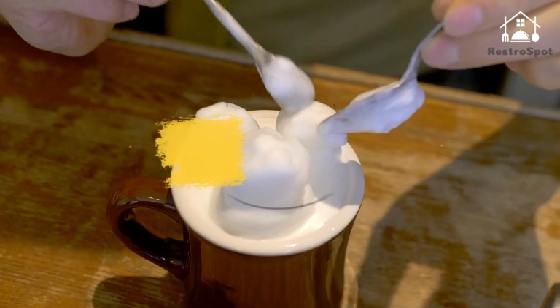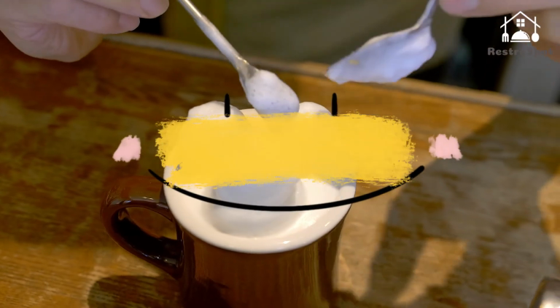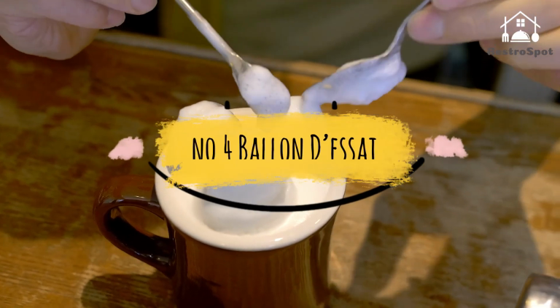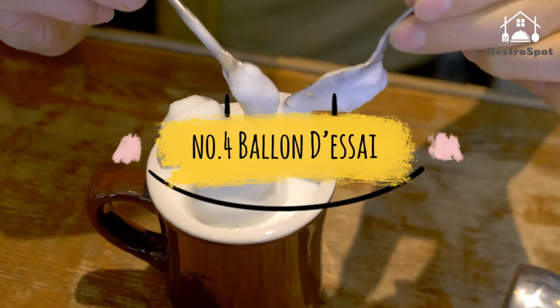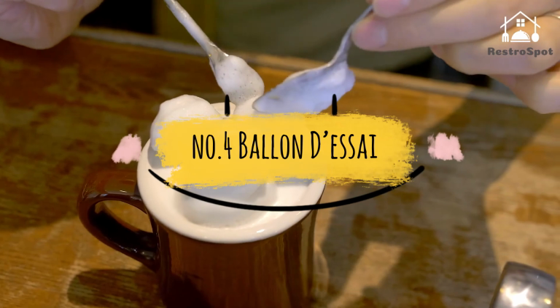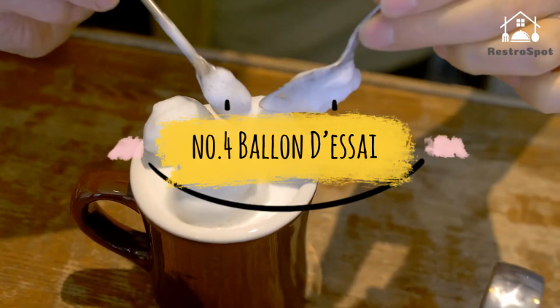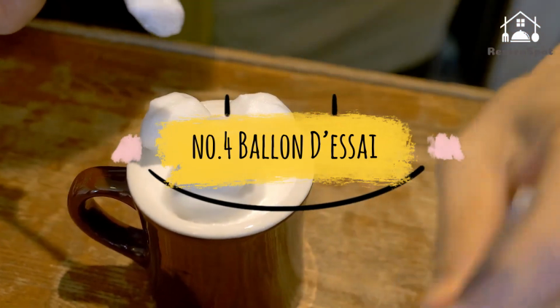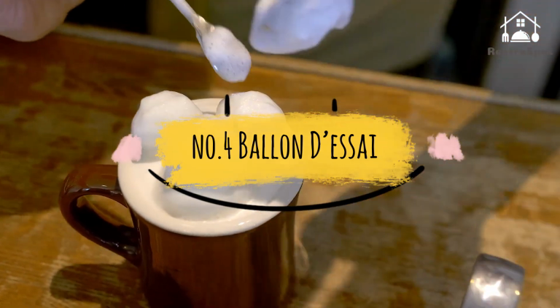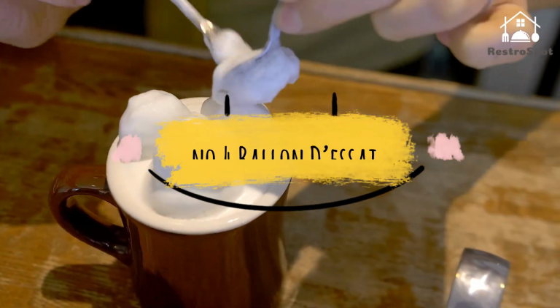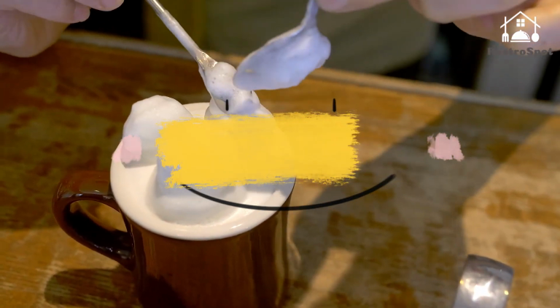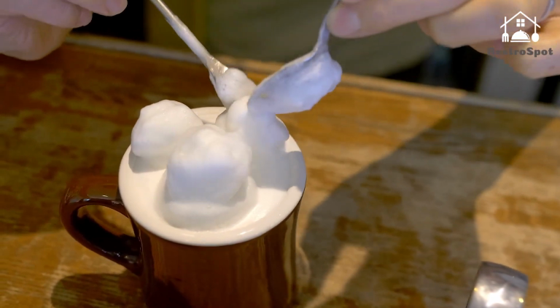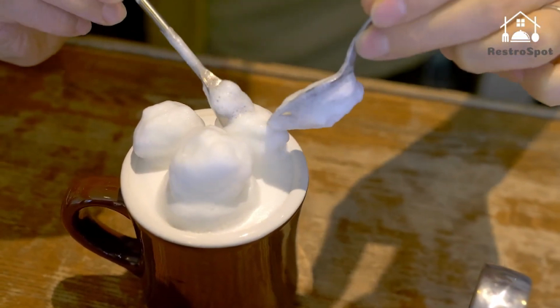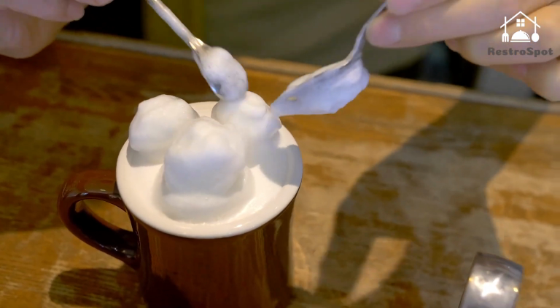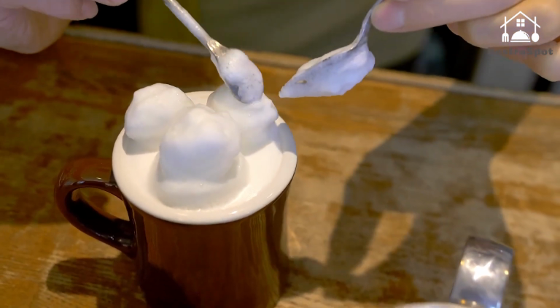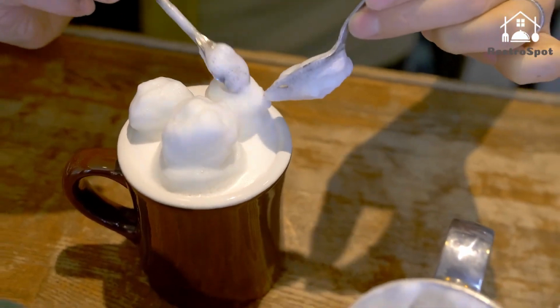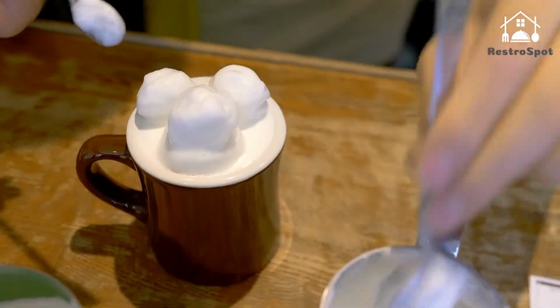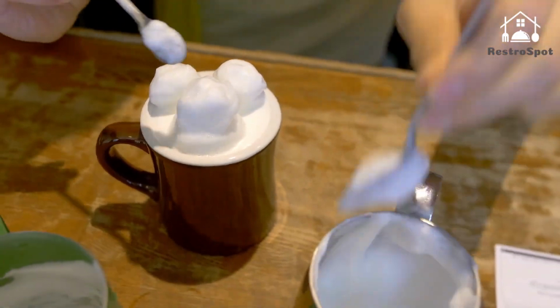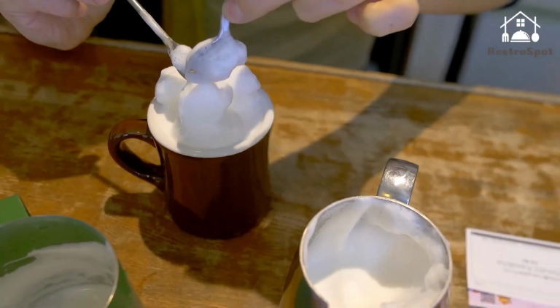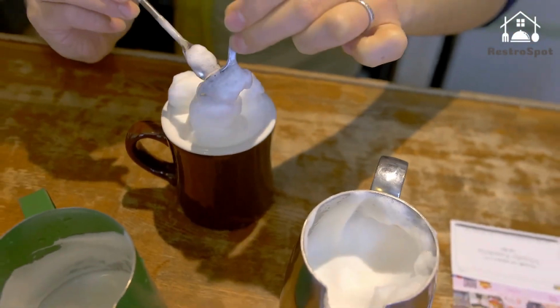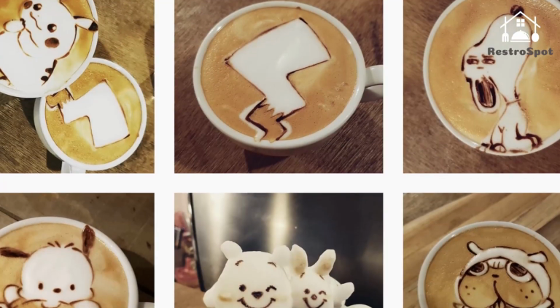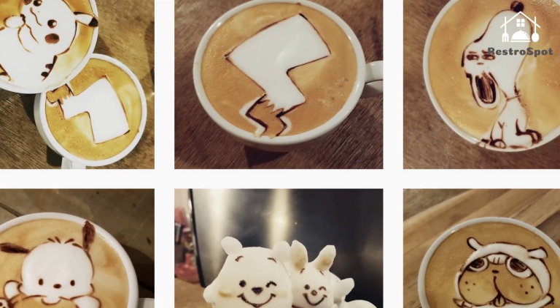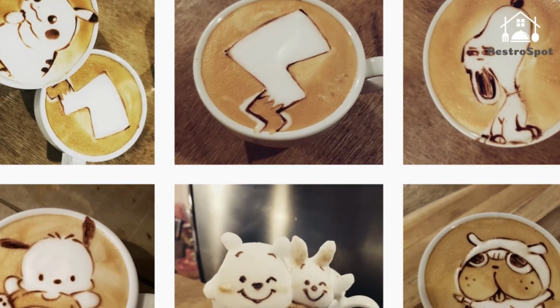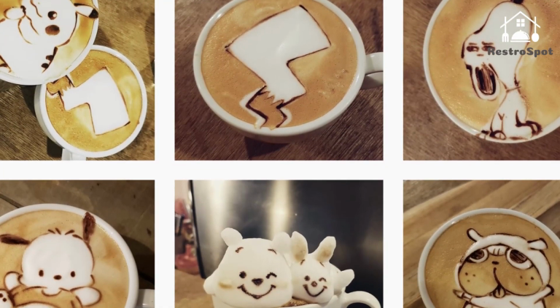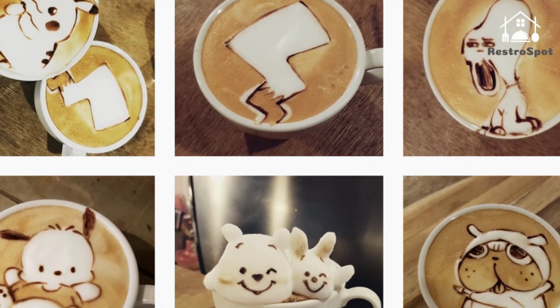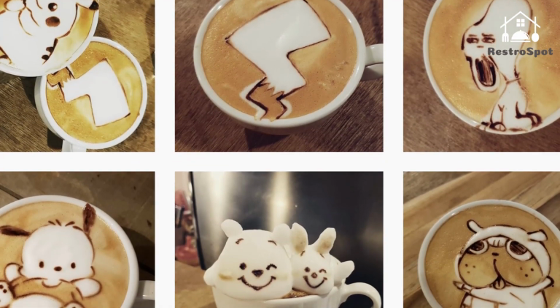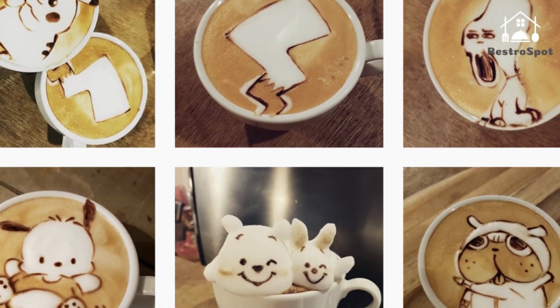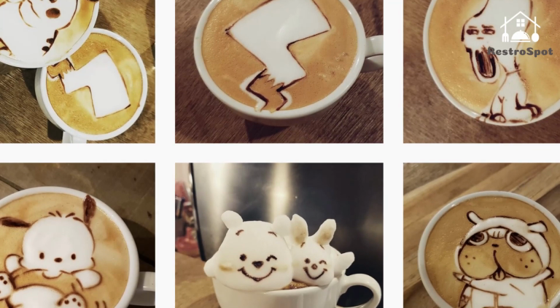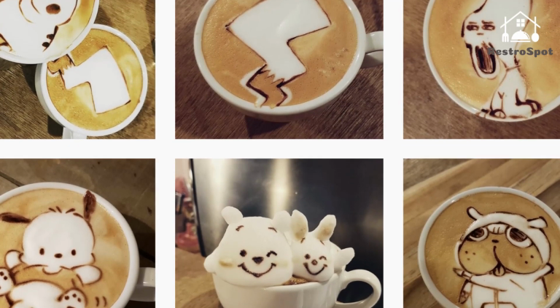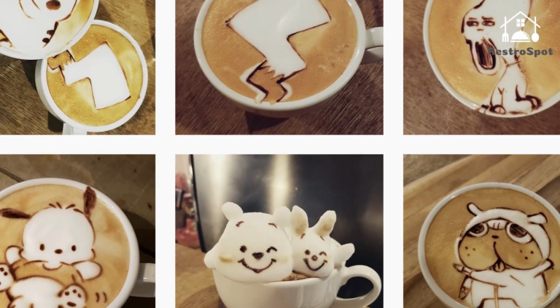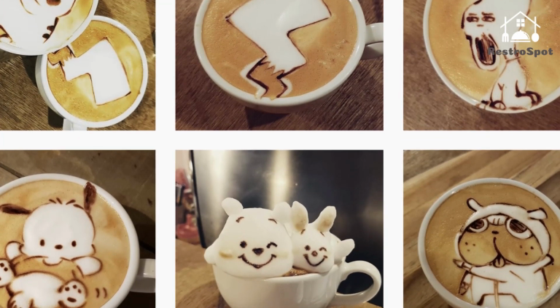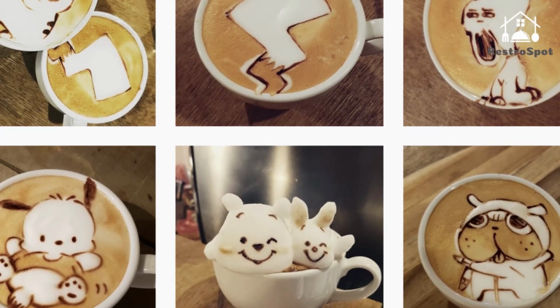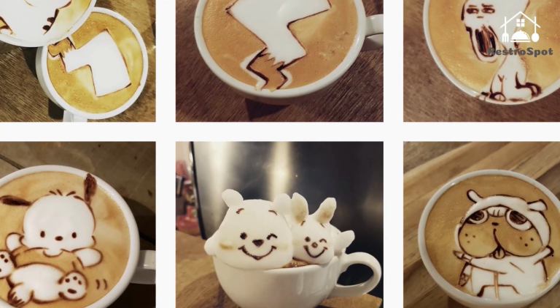Number 4: Ballon d'Esser. You'll find it difficult to drink Ballon d'Esser's cafe latte, but this has nothing to do with the taste. The coffee here is a secret blend of five beans, with a smooth flavor and a small amount of bitterness.